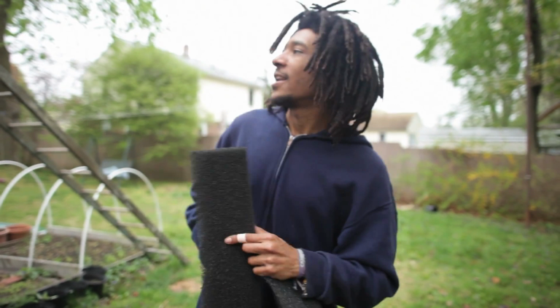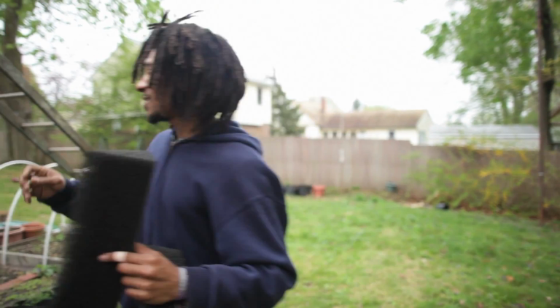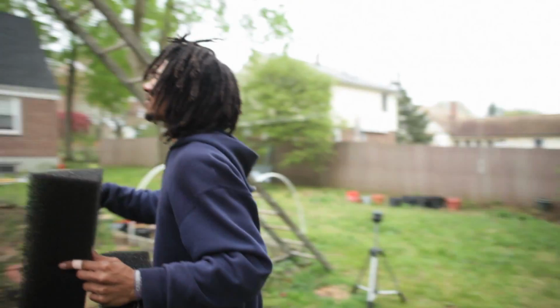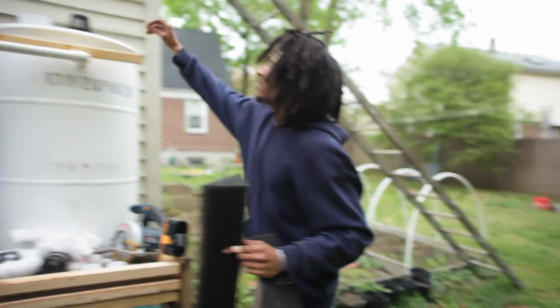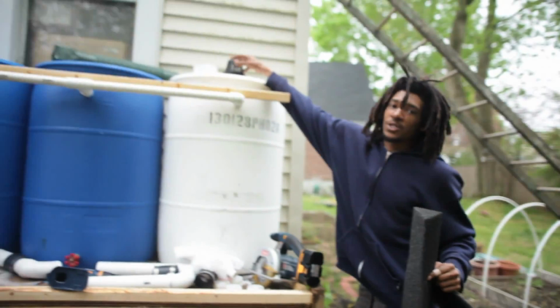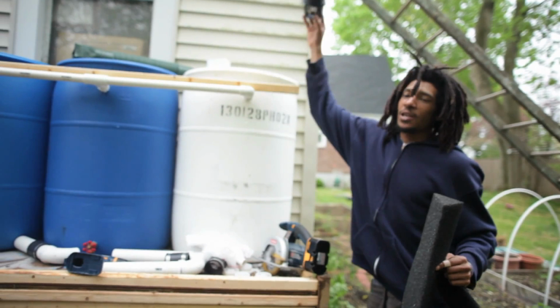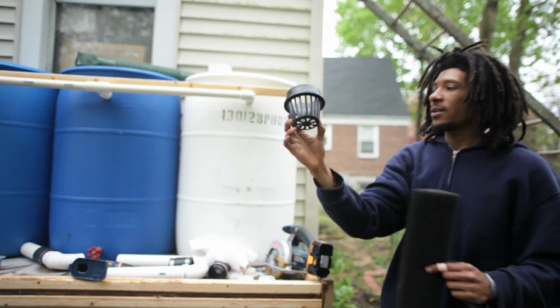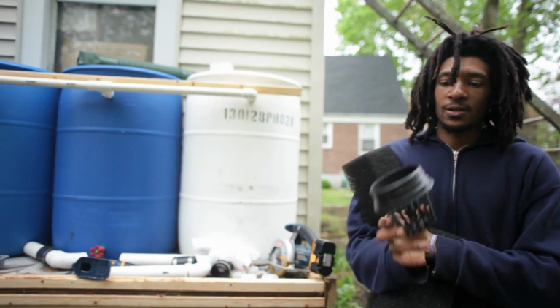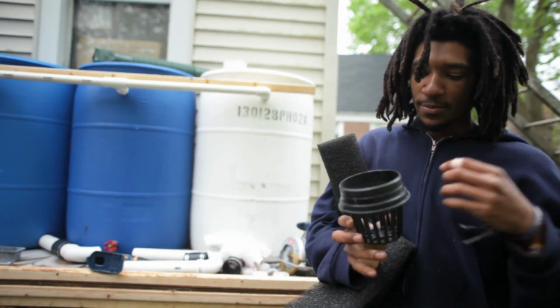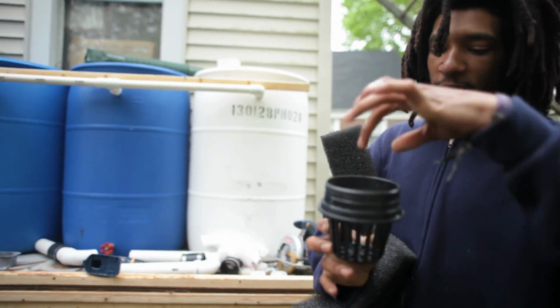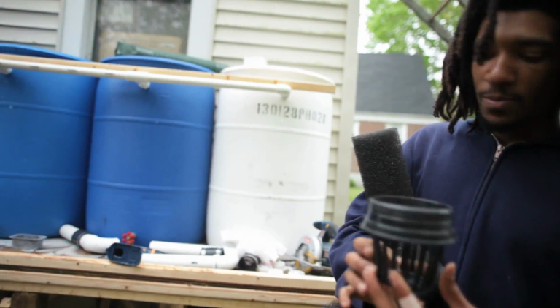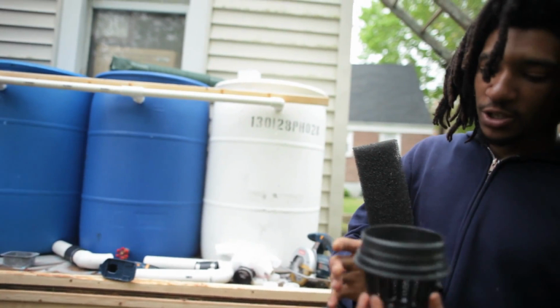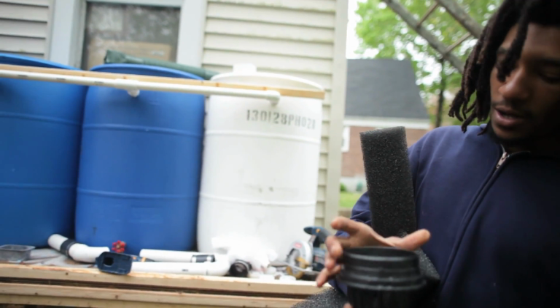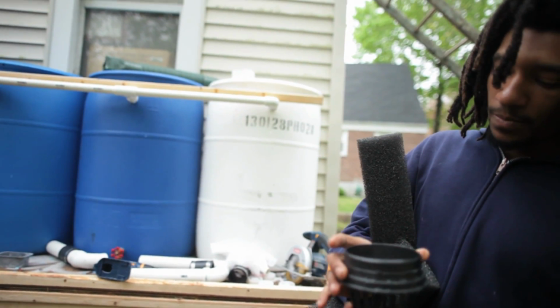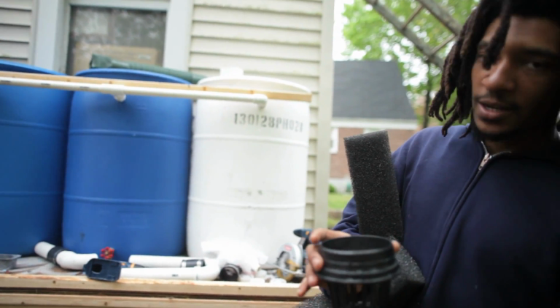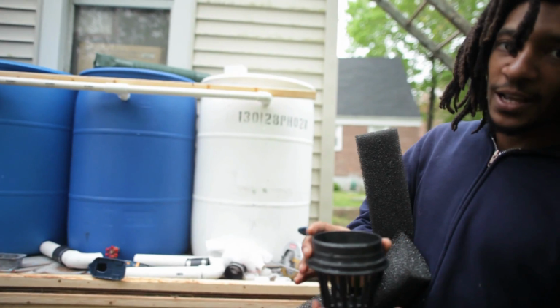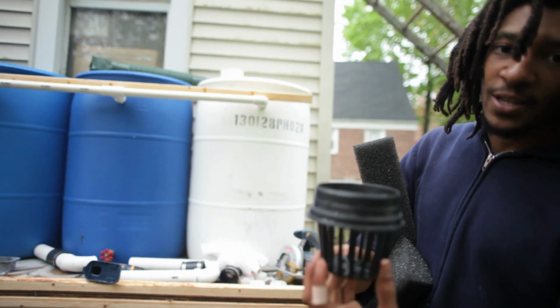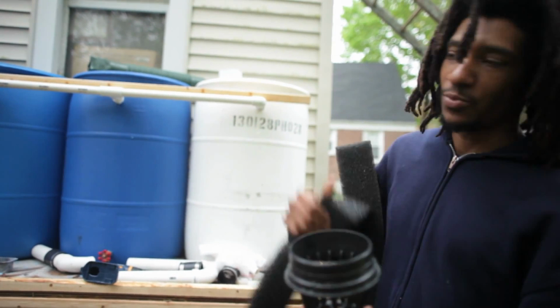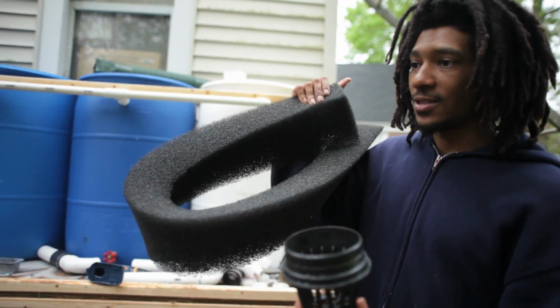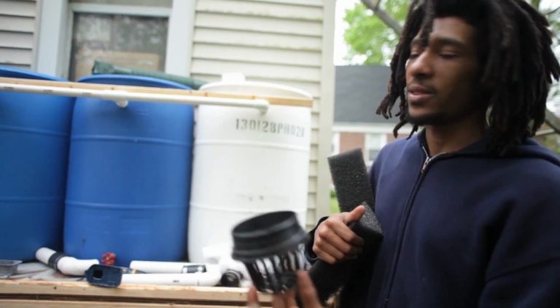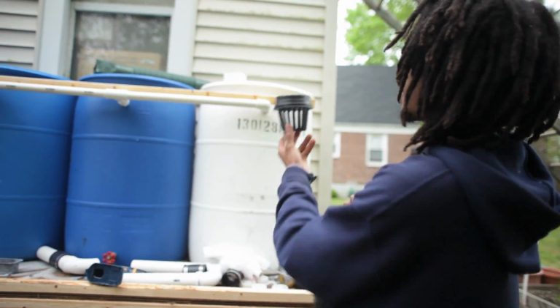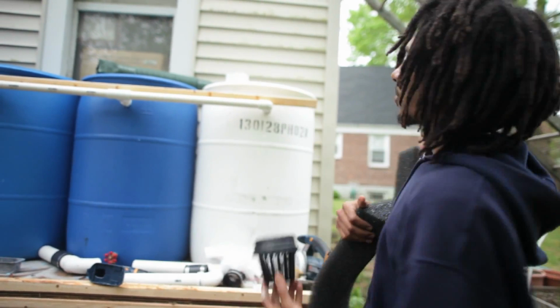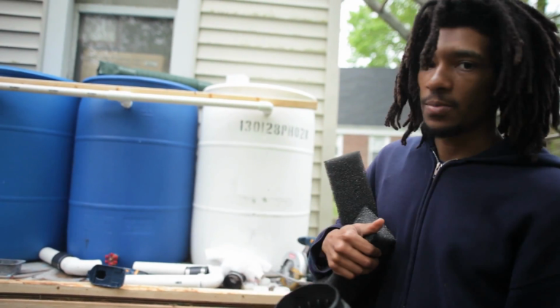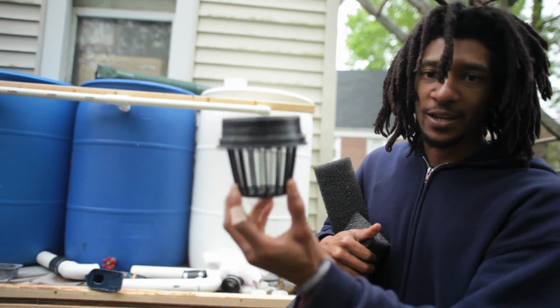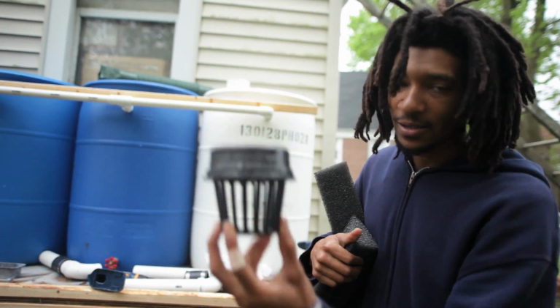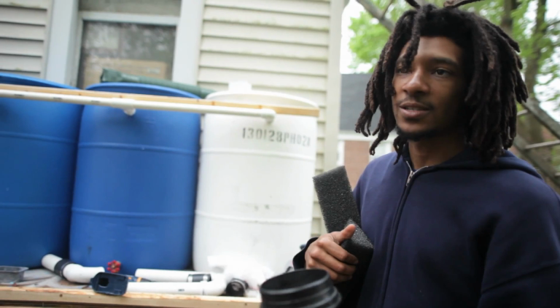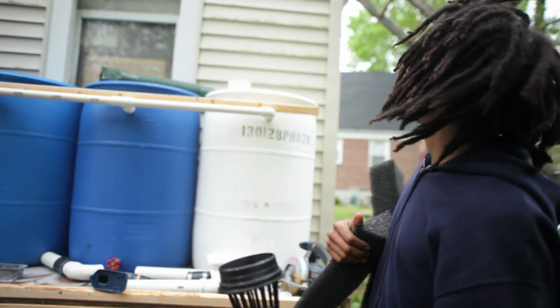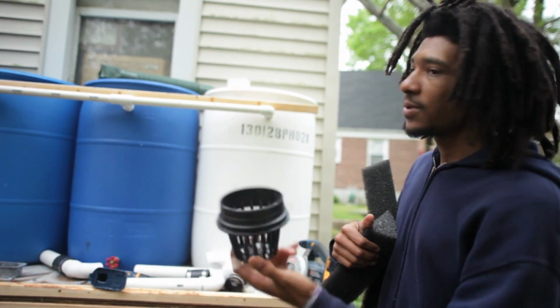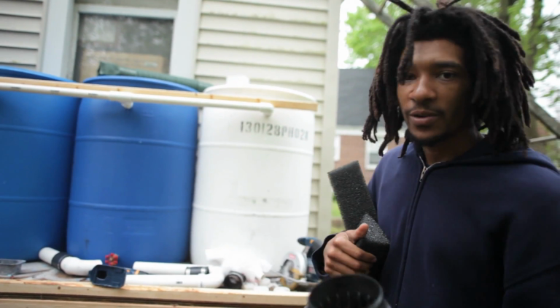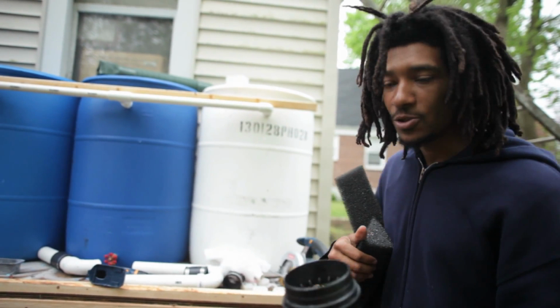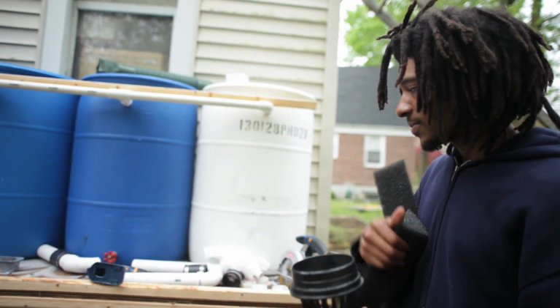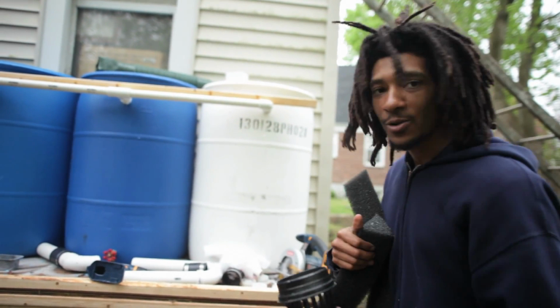And then I have this, which is actually a pot that I'm going to be filling with mesh. Hopefully that catches the excess debris that doesn't get caught by the foam before it goes into the barrel. And I can easily clean this out and that out whenever I need to.